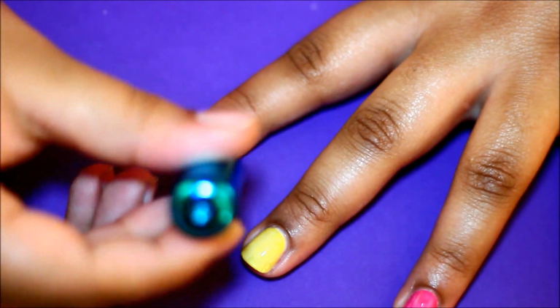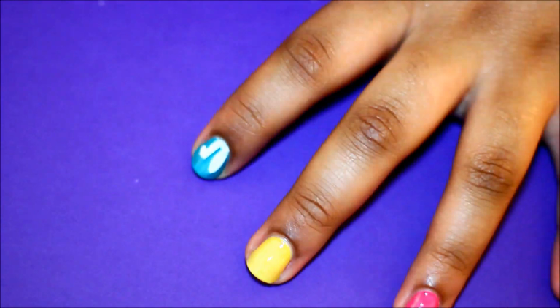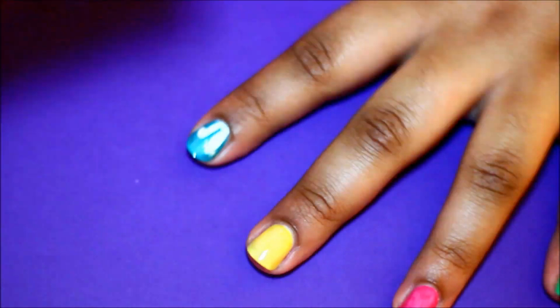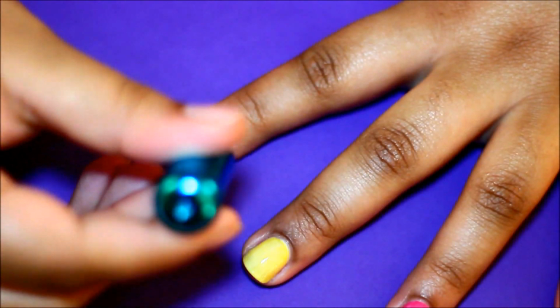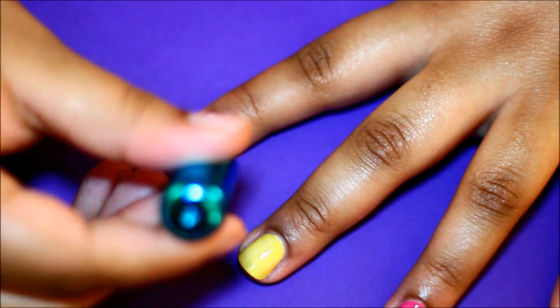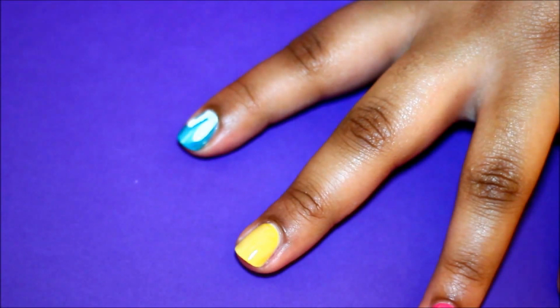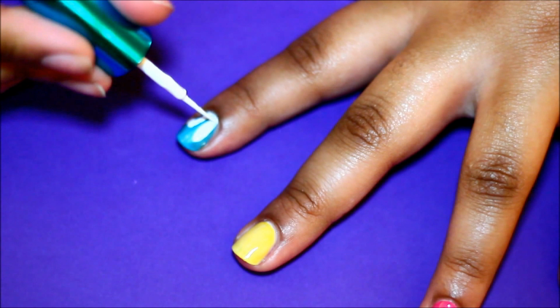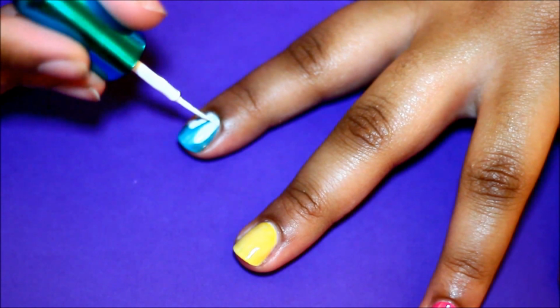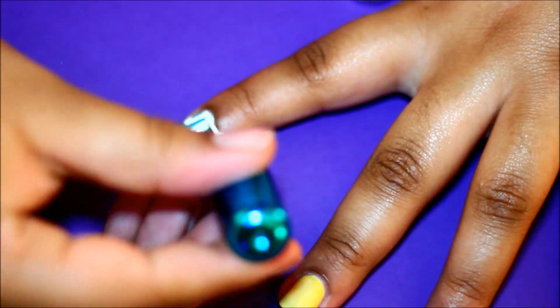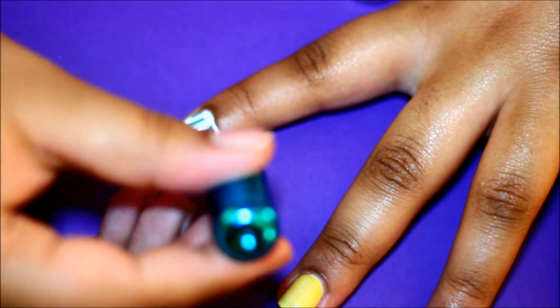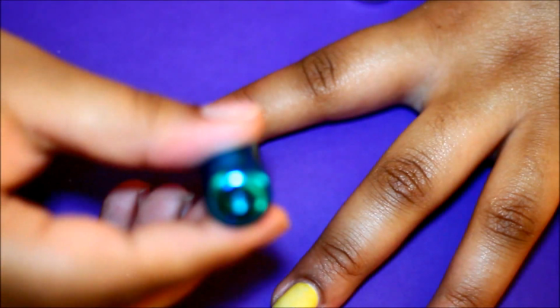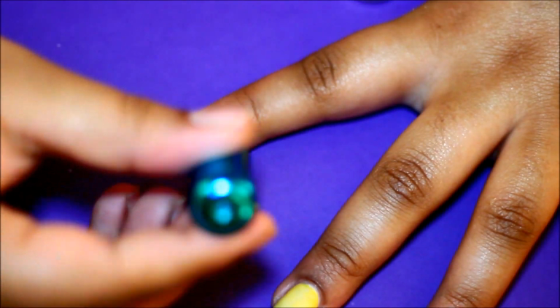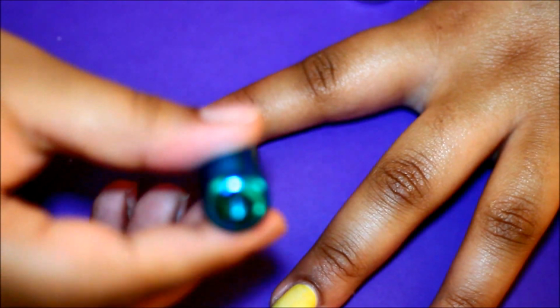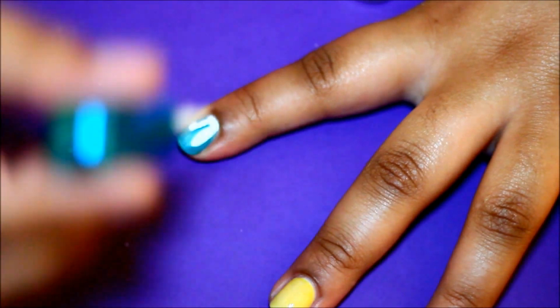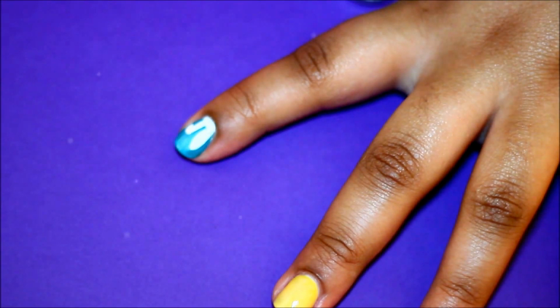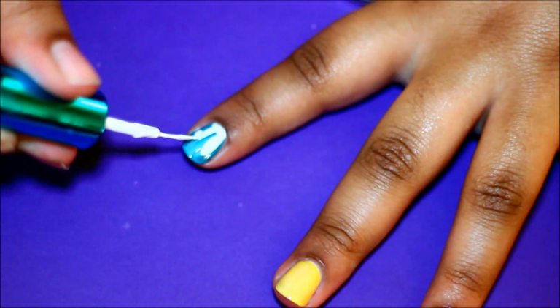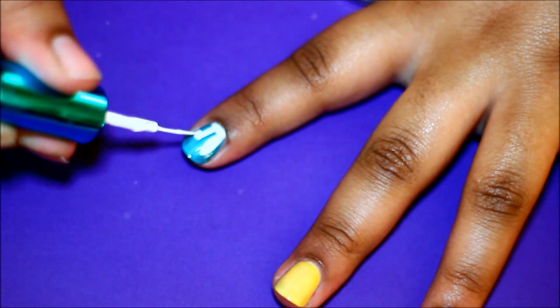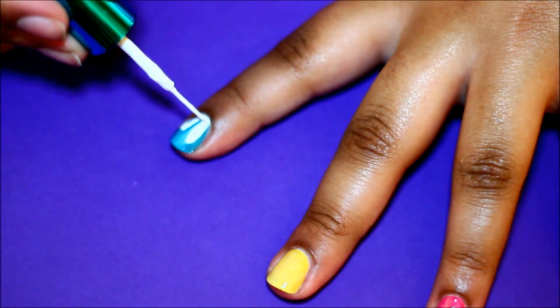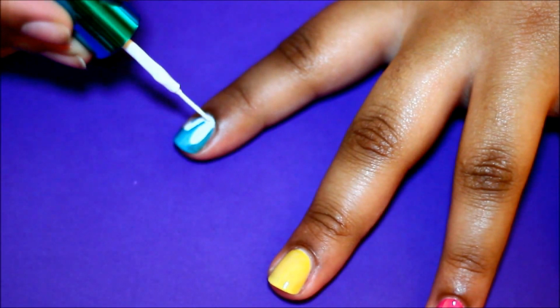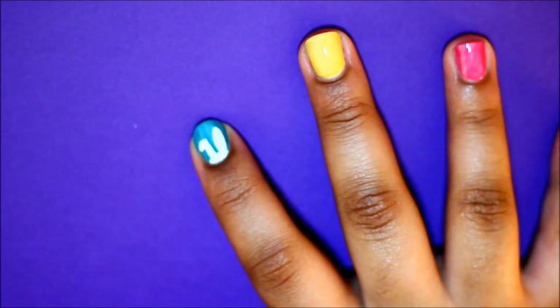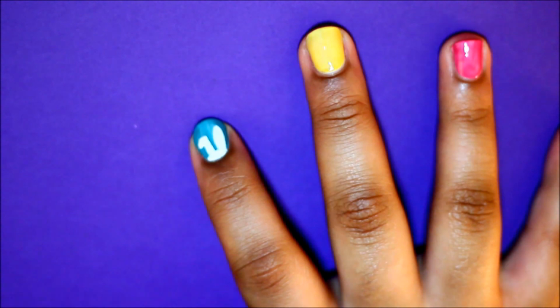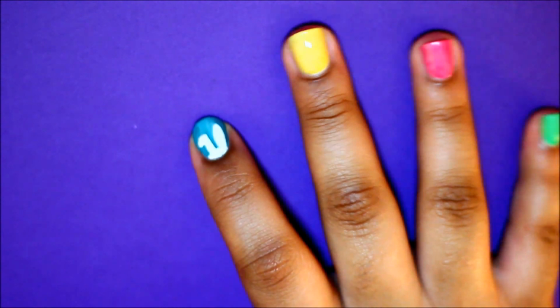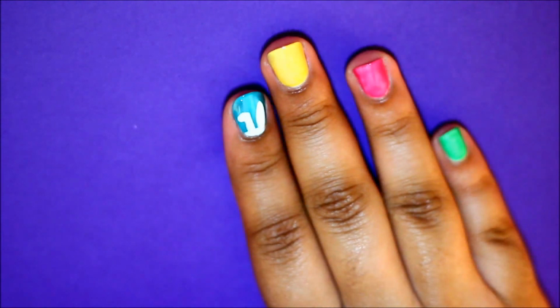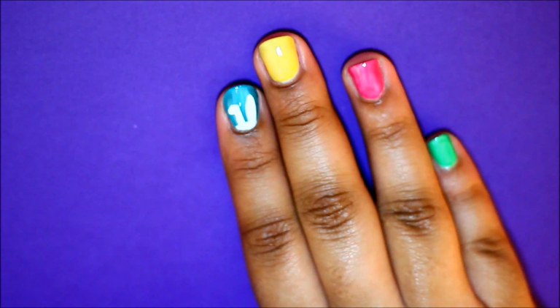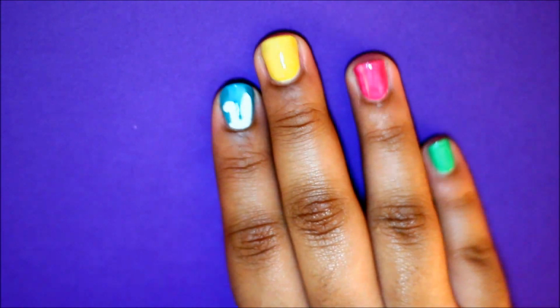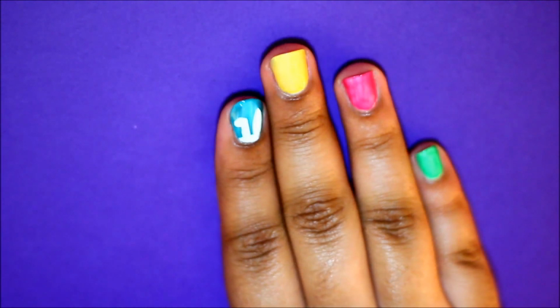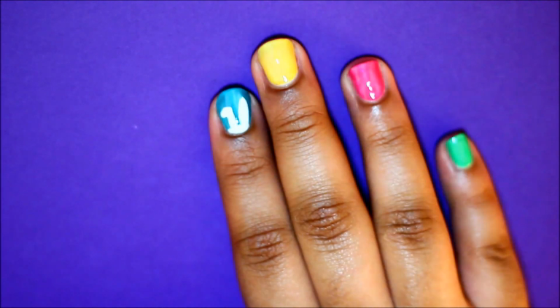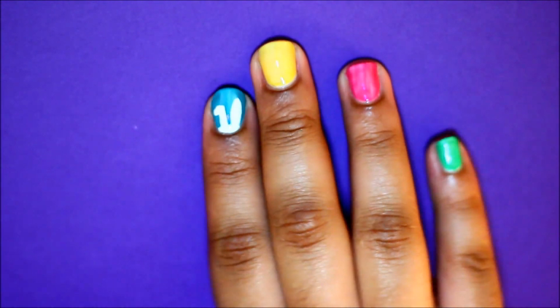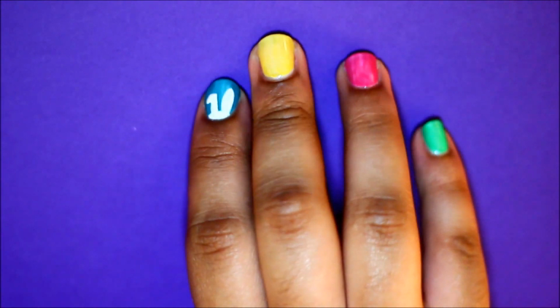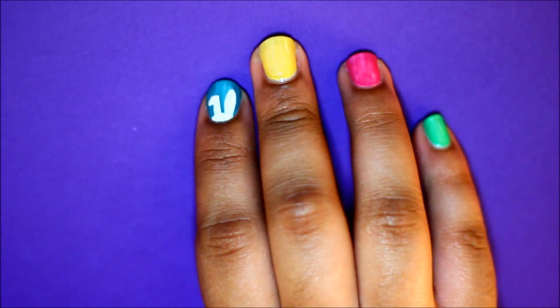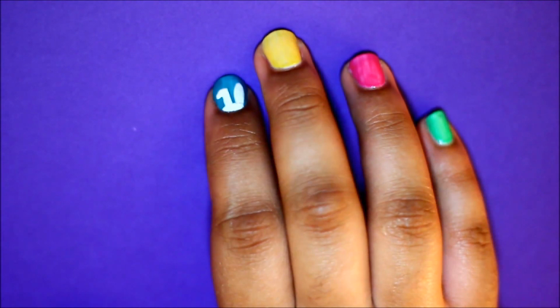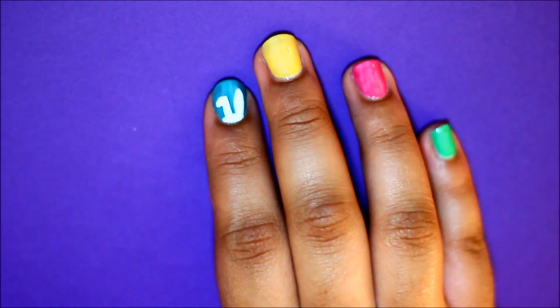Near the cuticle, draw a semicircle slightly overlapping the tips of the ears to give the illusion of the top of a bunny's head. This is how it looks so far — it looks like a bunny trying to peek out and join your Easter hunt.